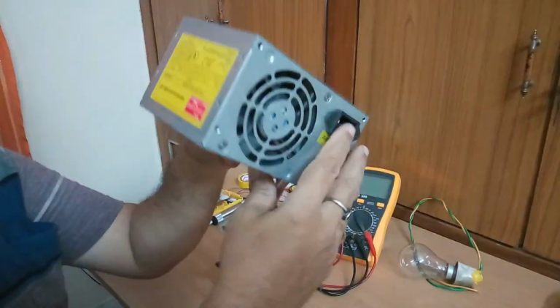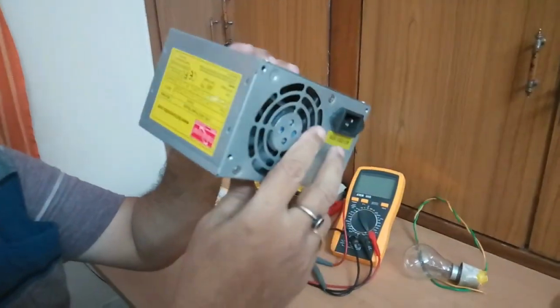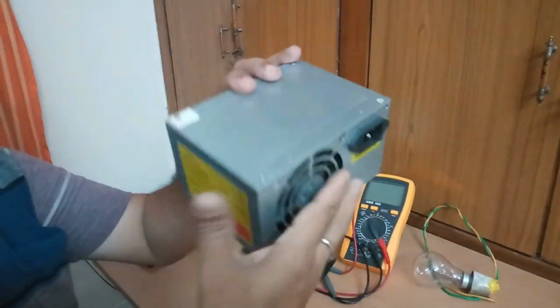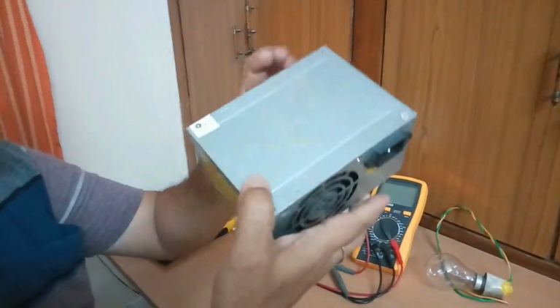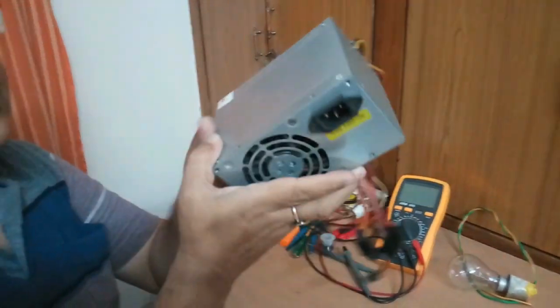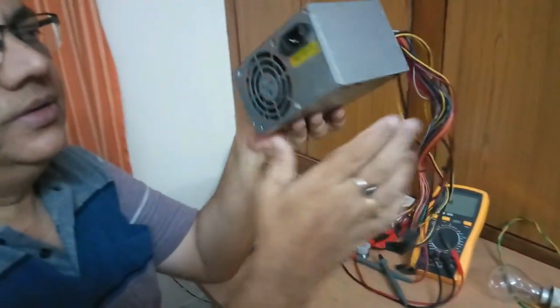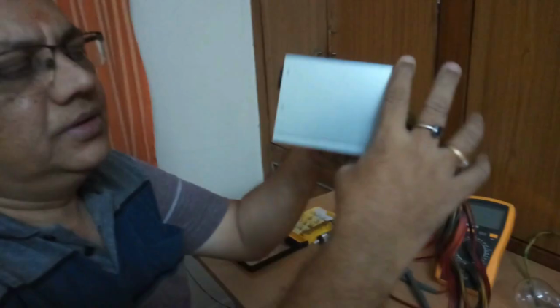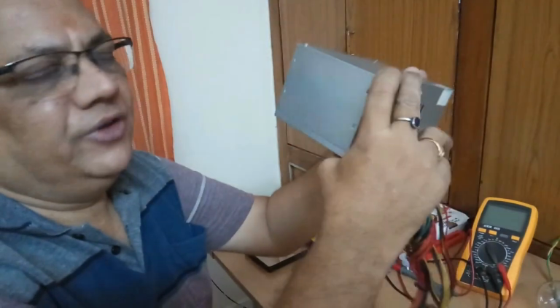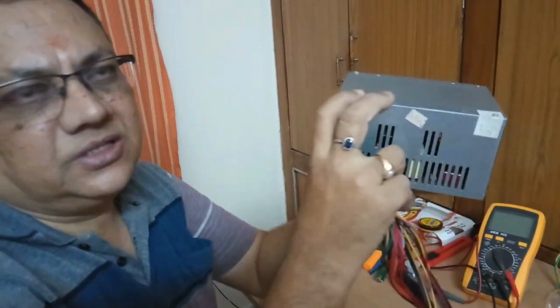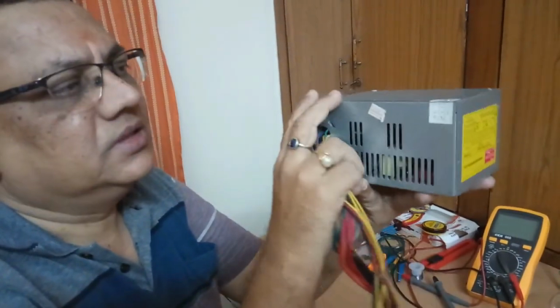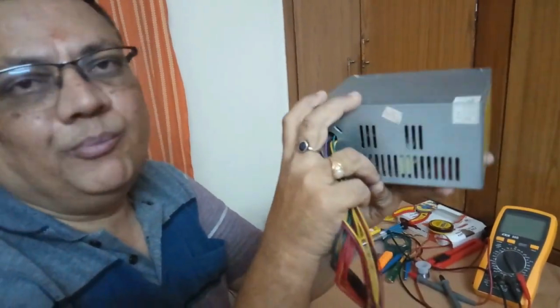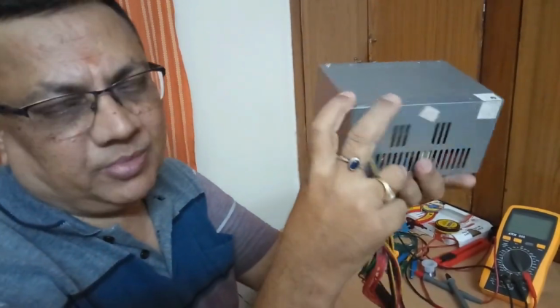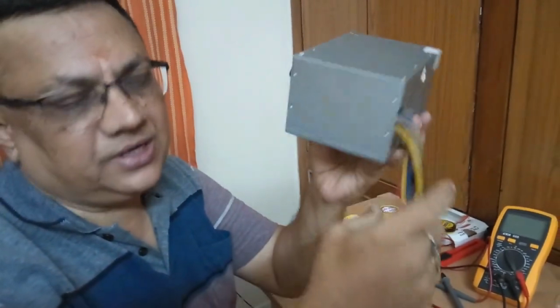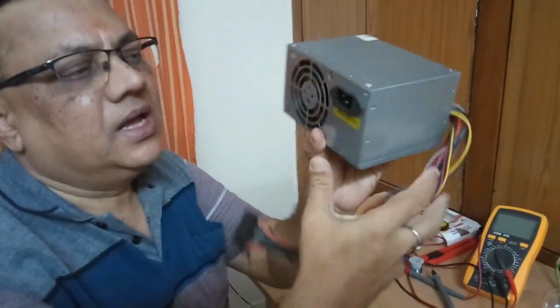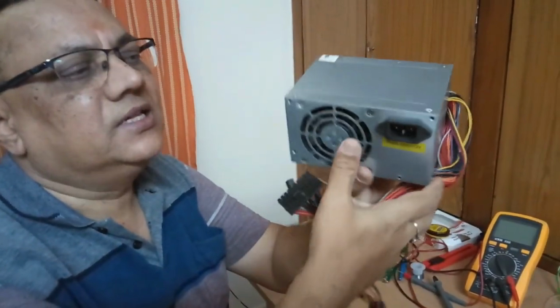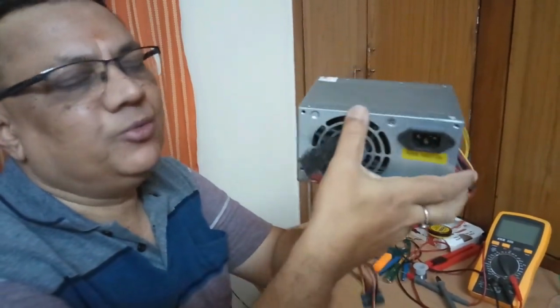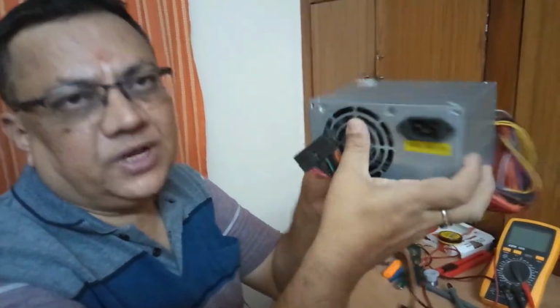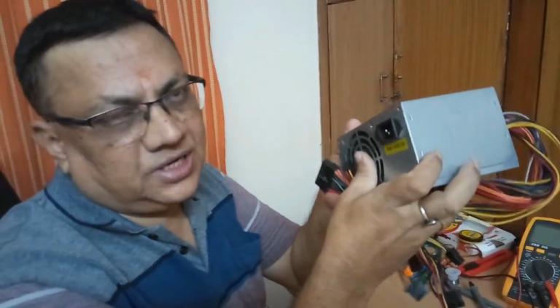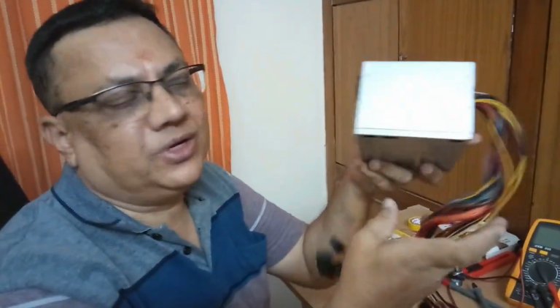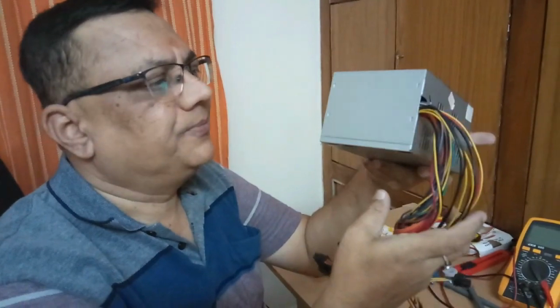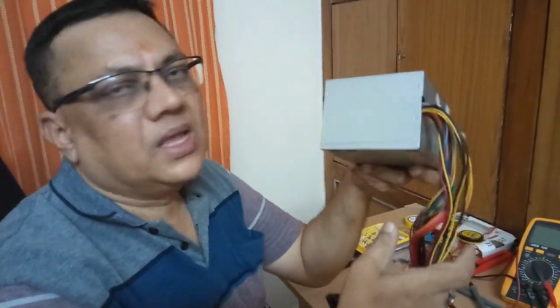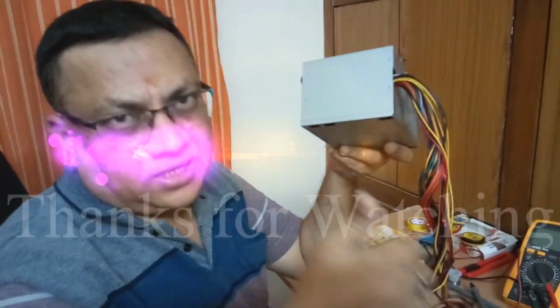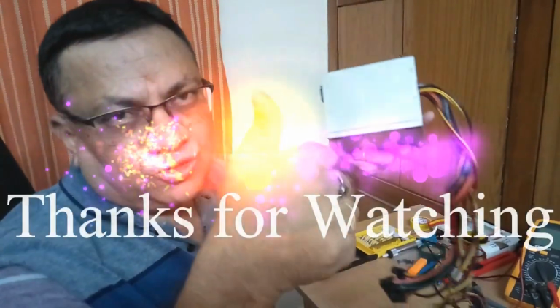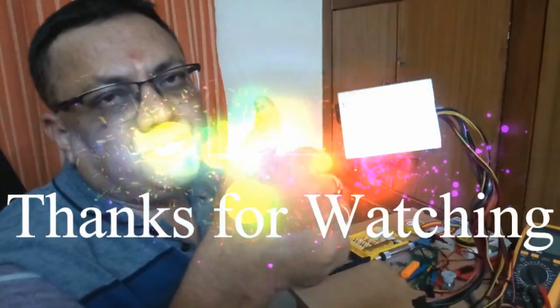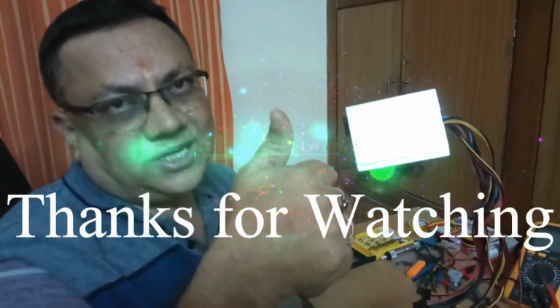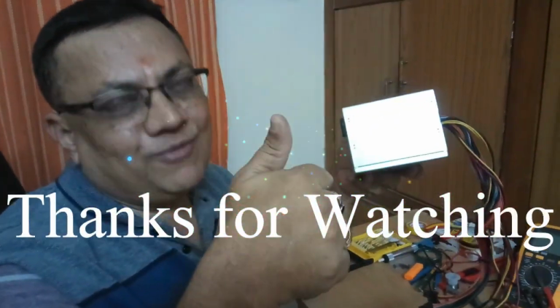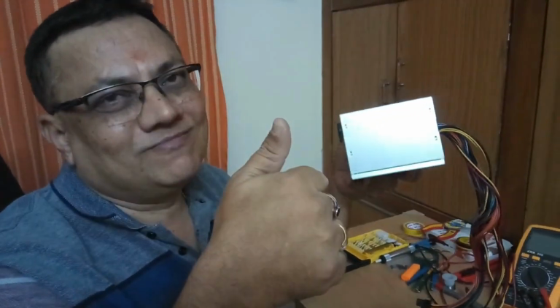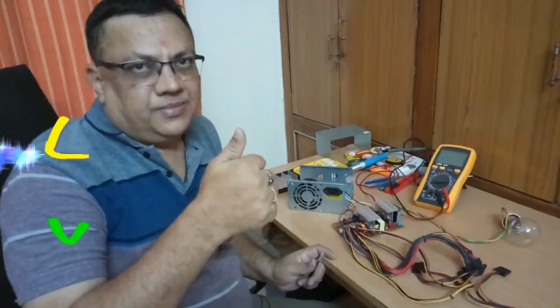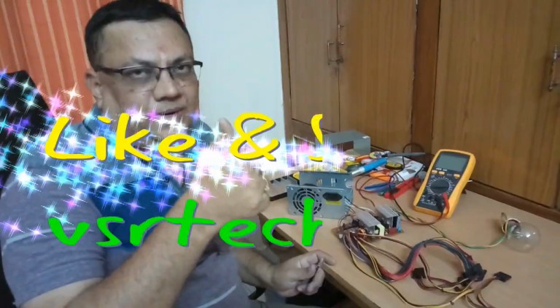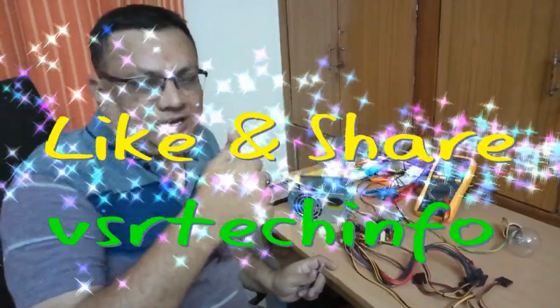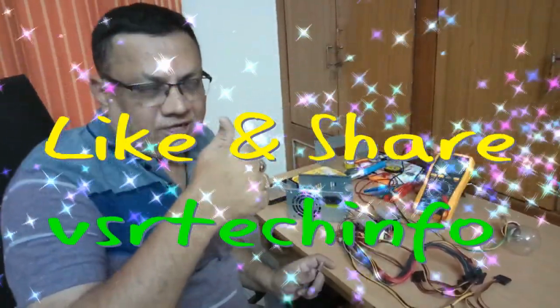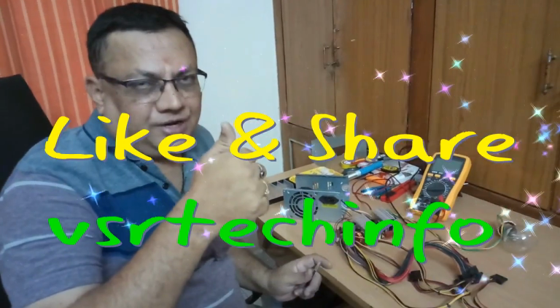I have finished fixing this power supply unit and it is ready to be fixed in the computer. Thanks for watching VSR TechInfo. Please like VSR TechInfo.